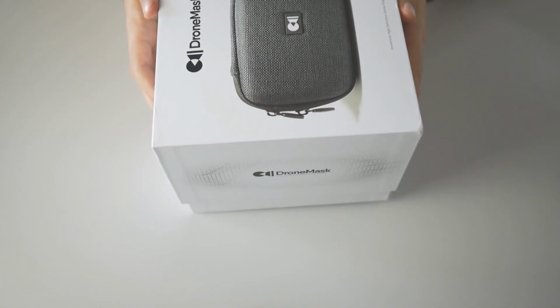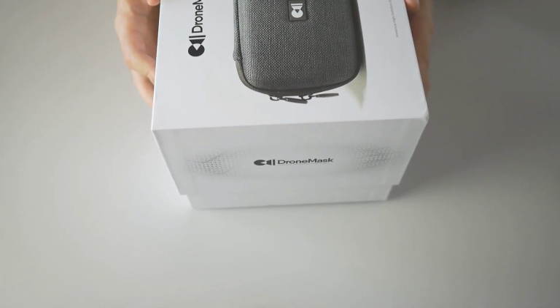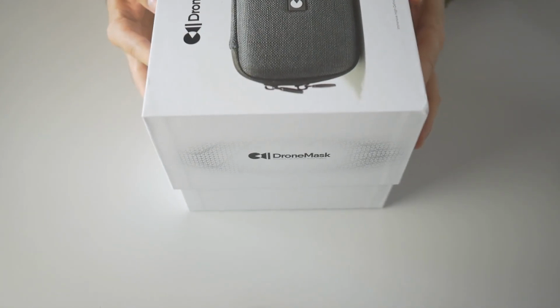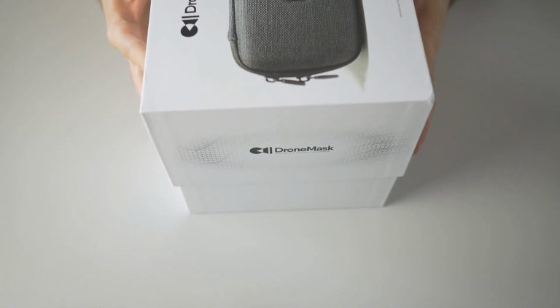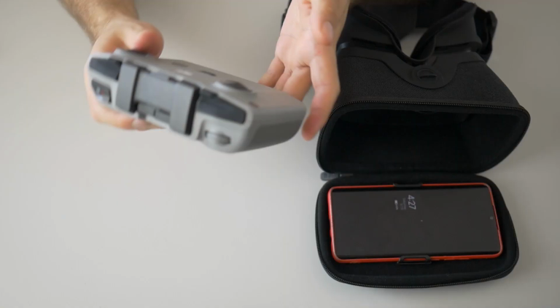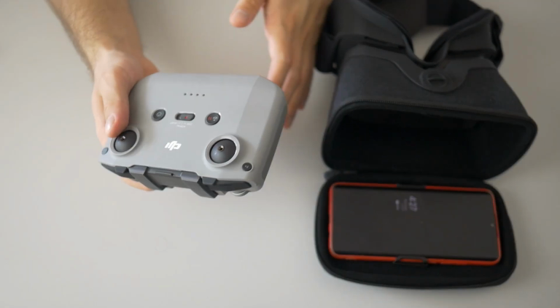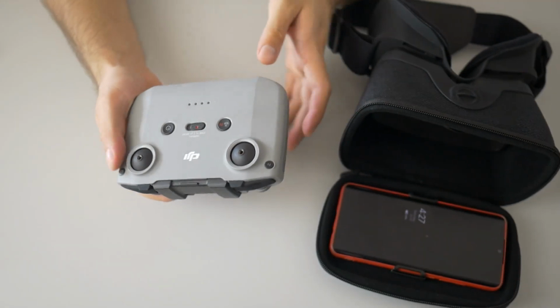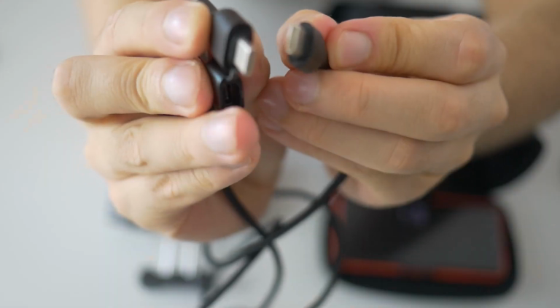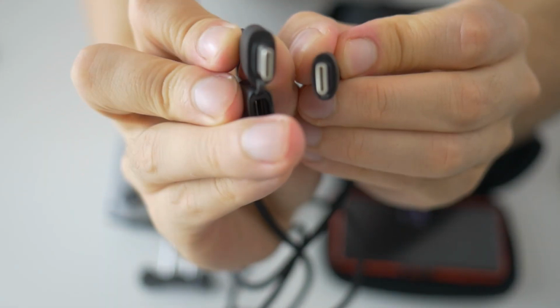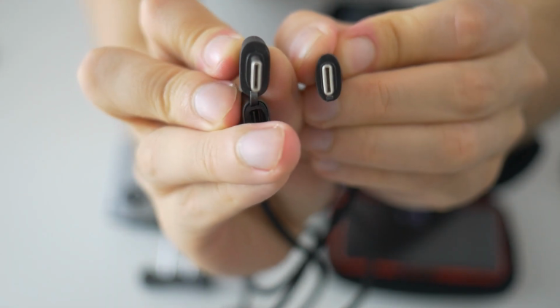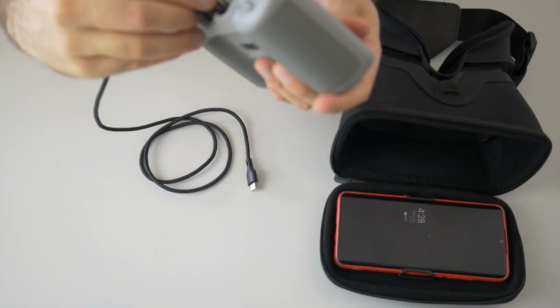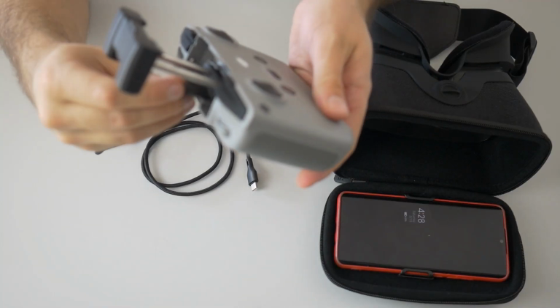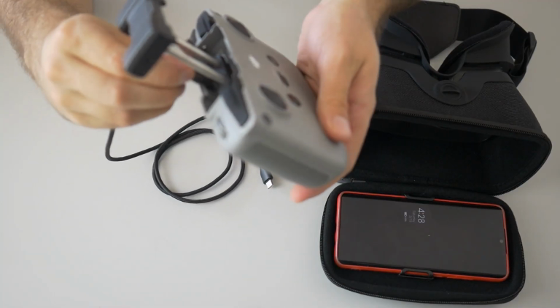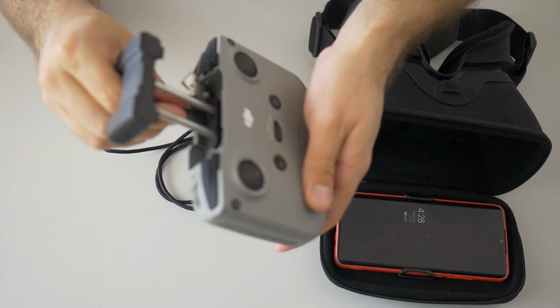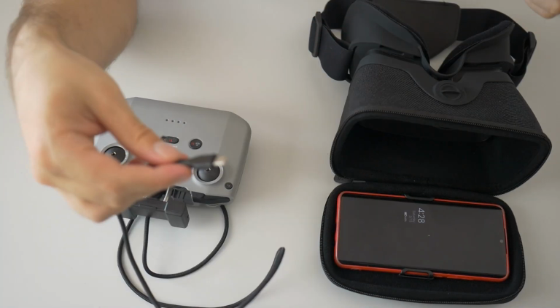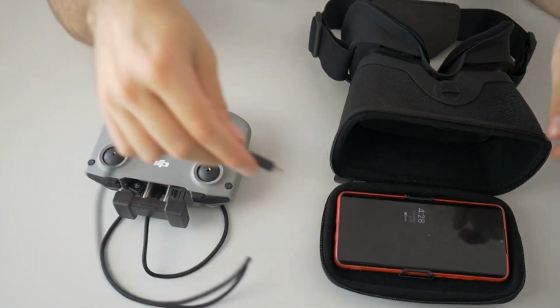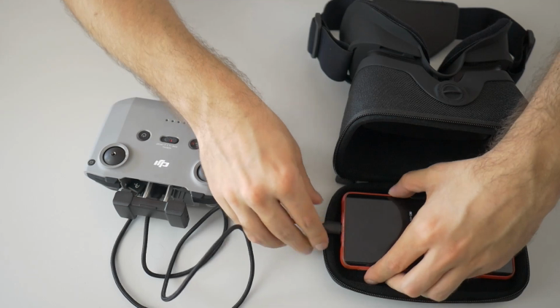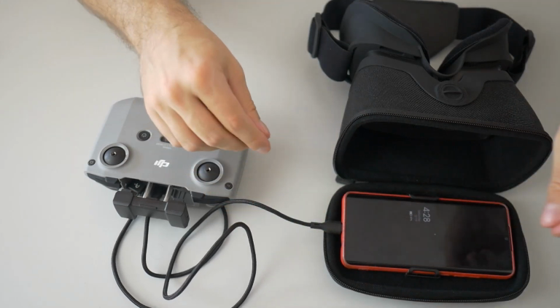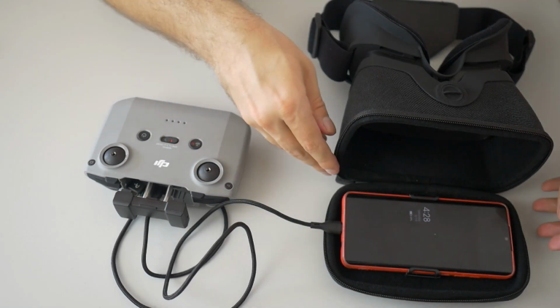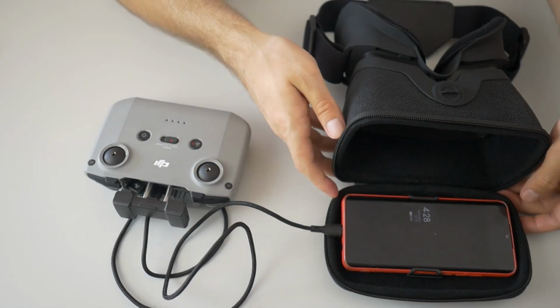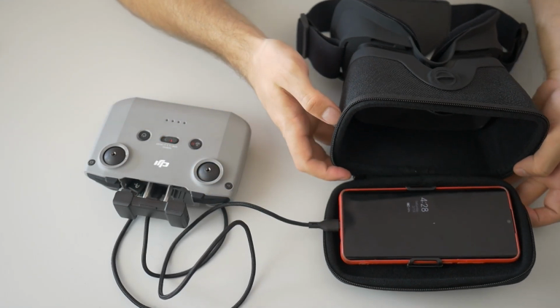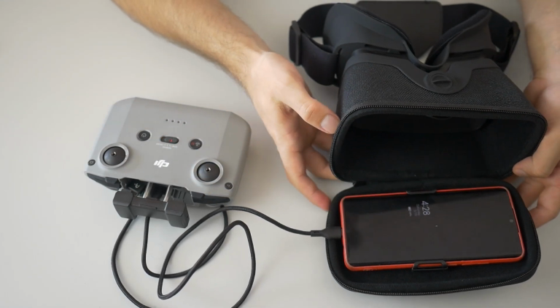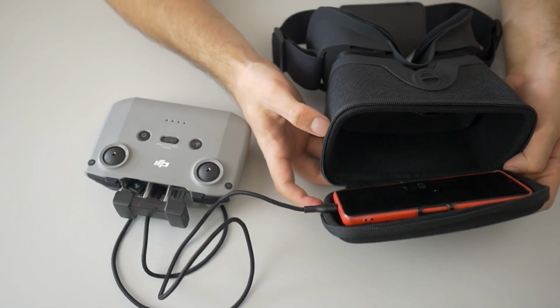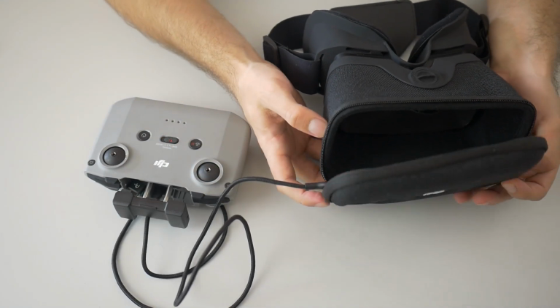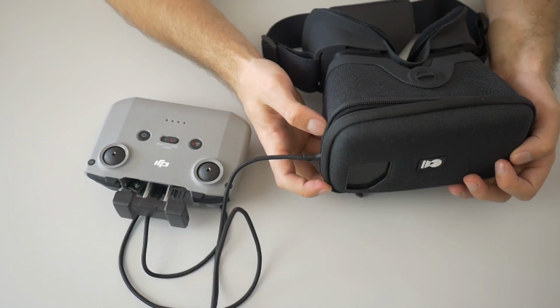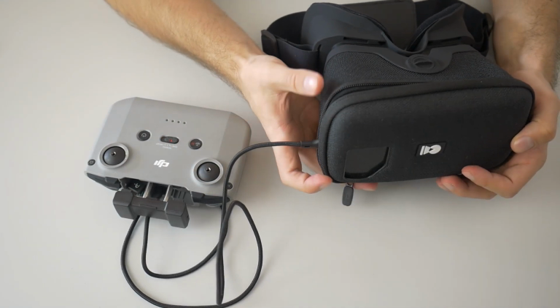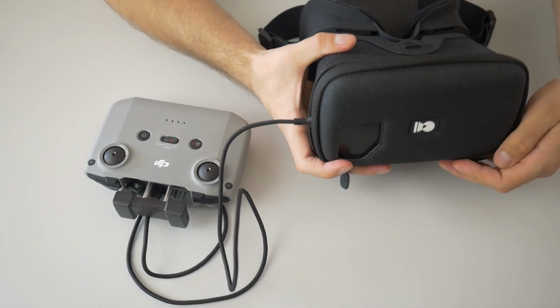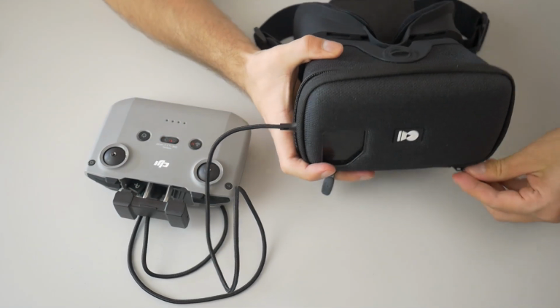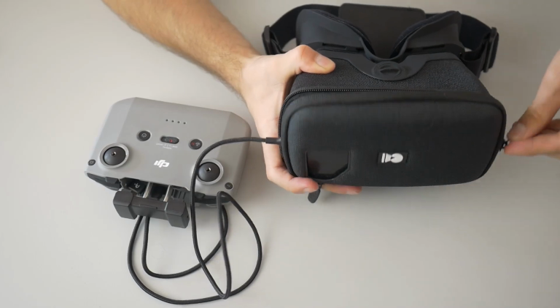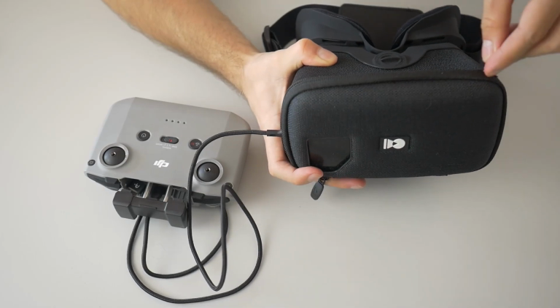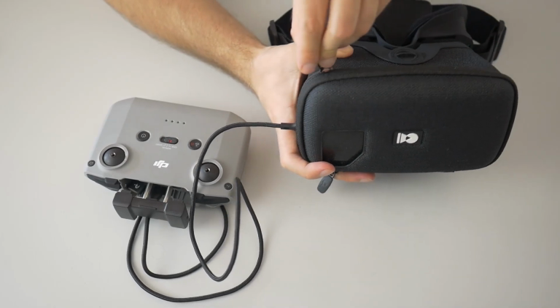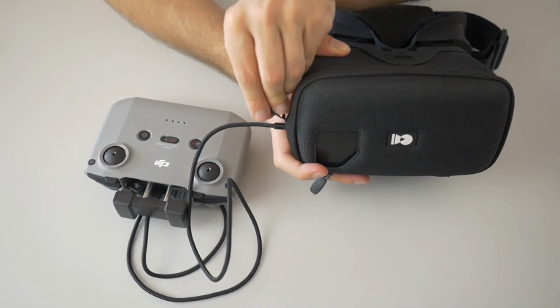The goggles I have here today are called Drone Mask and they are quite well suited especially for drone use. The process is quite simple: you connect the controller to the phone with a longer cable, you put the phone in the goggles, you adjust the focus, and voila! Let's dive into some characteristics of the Drone Mask first, and then we'll take it for a ride to see how it works.